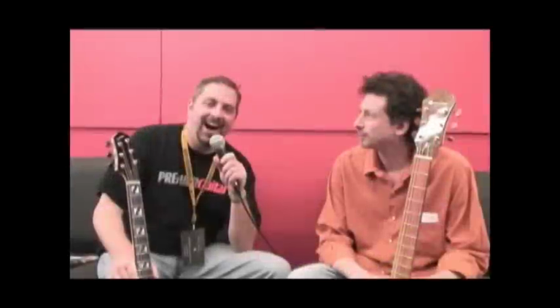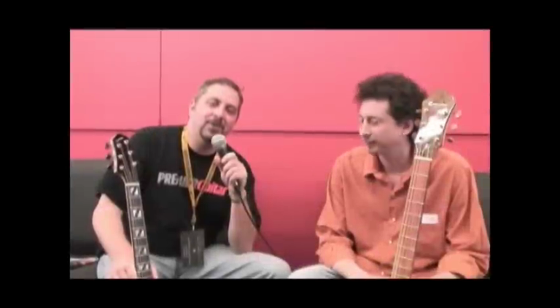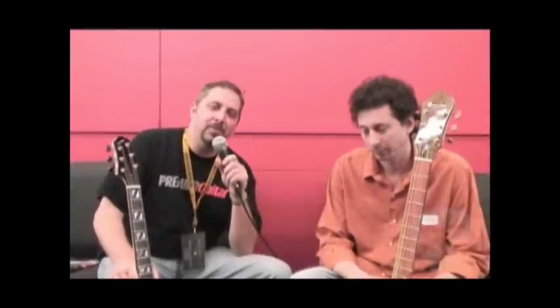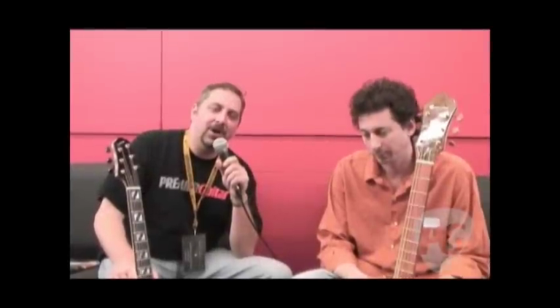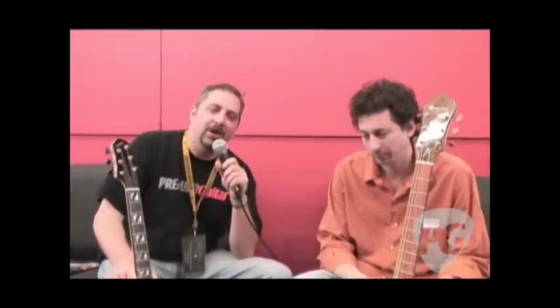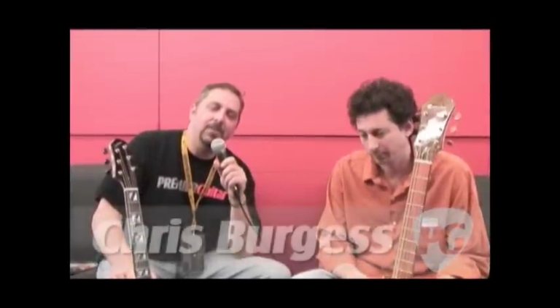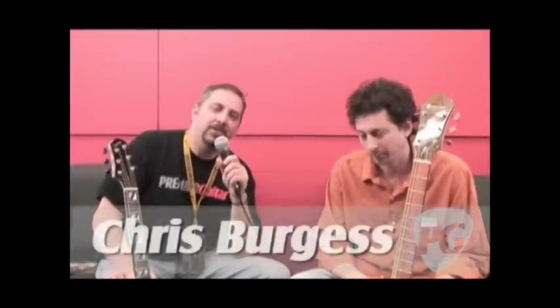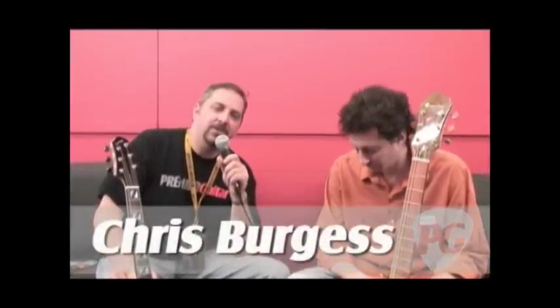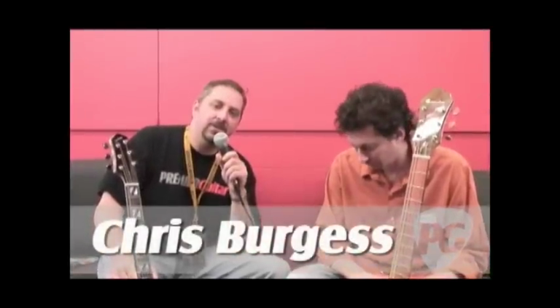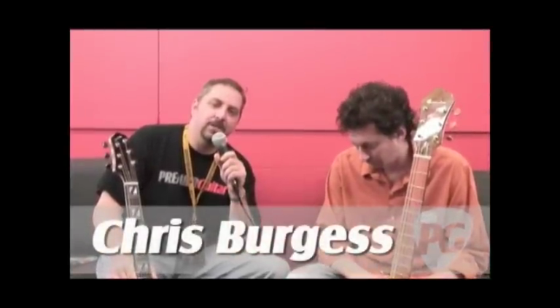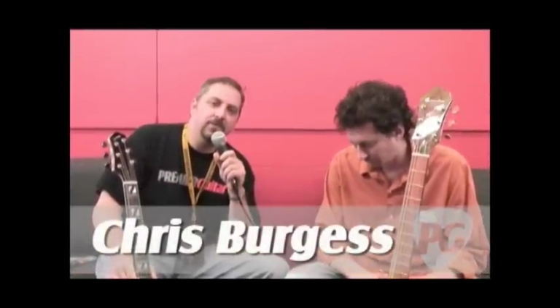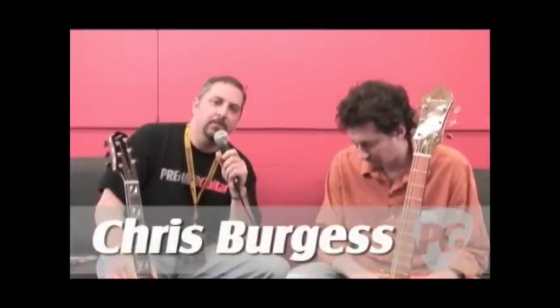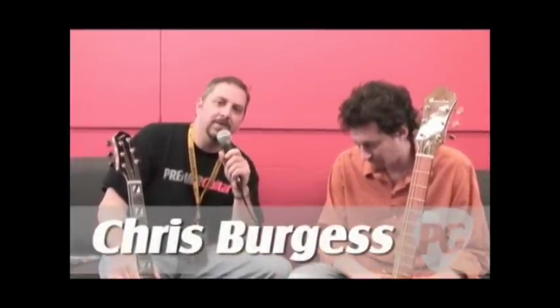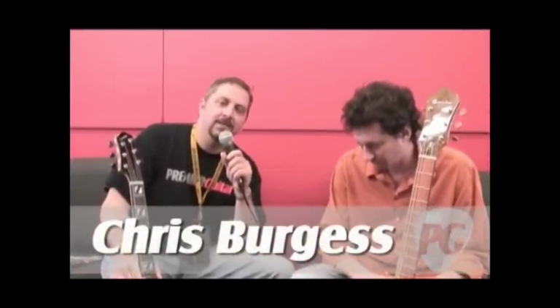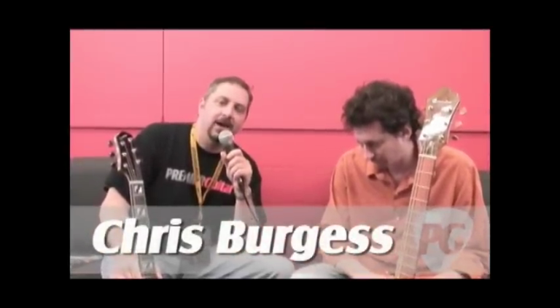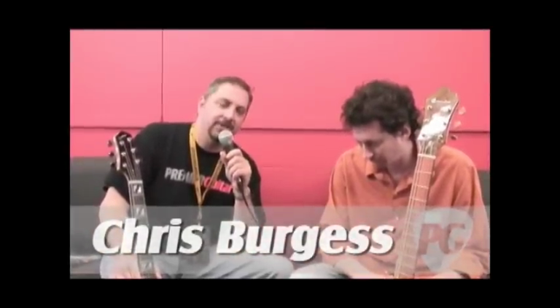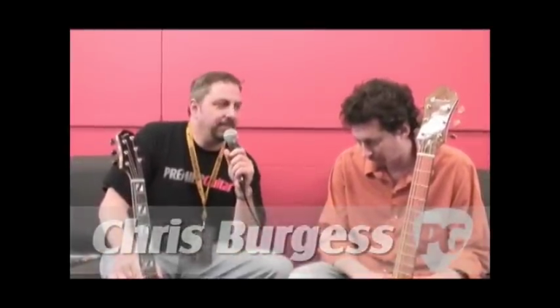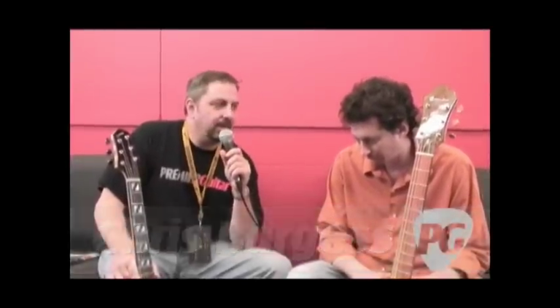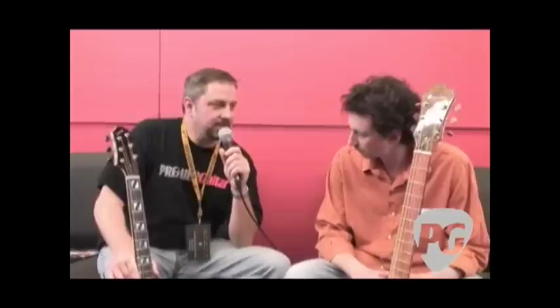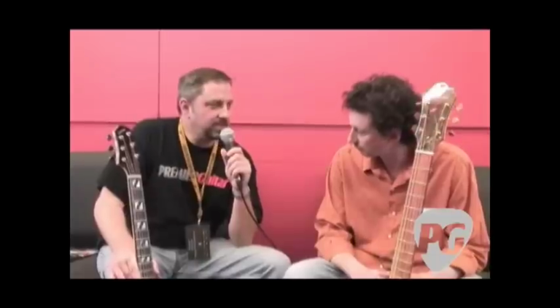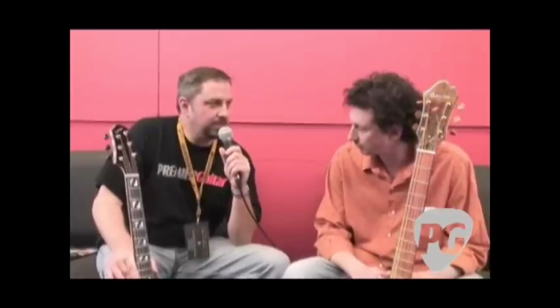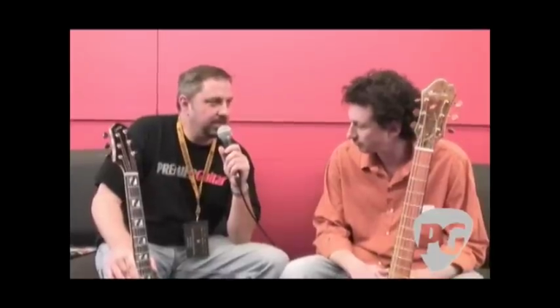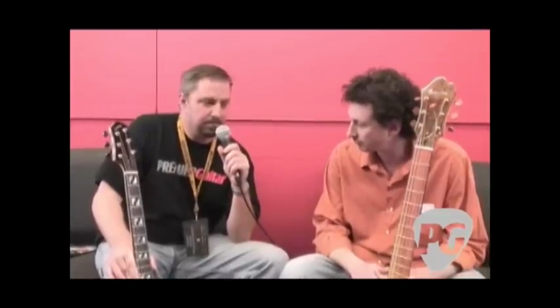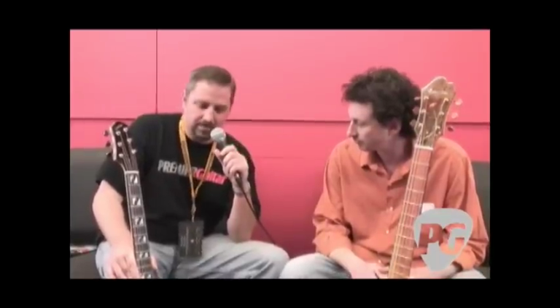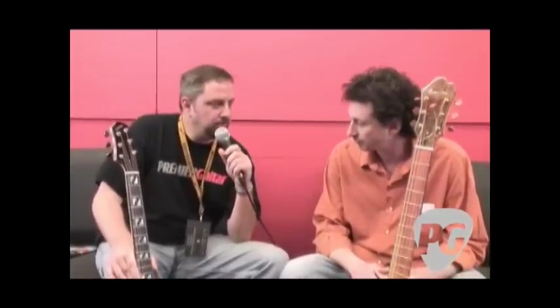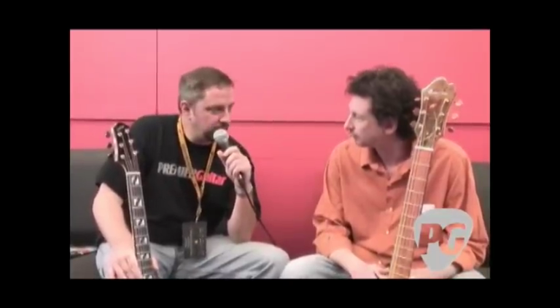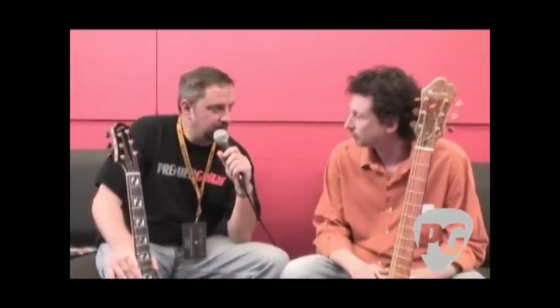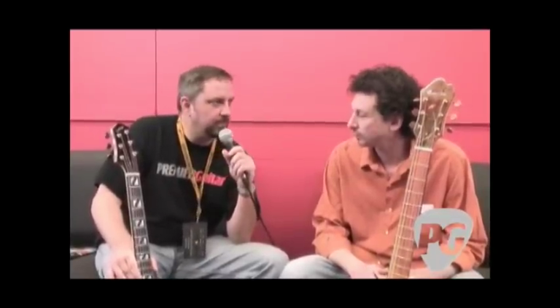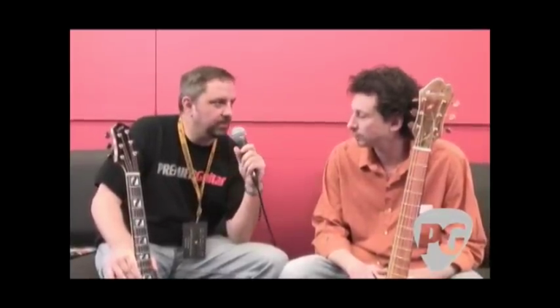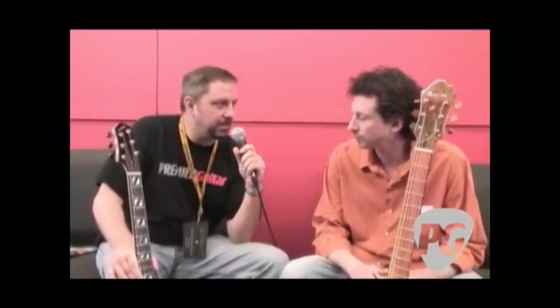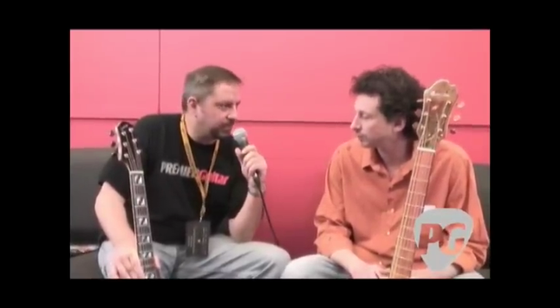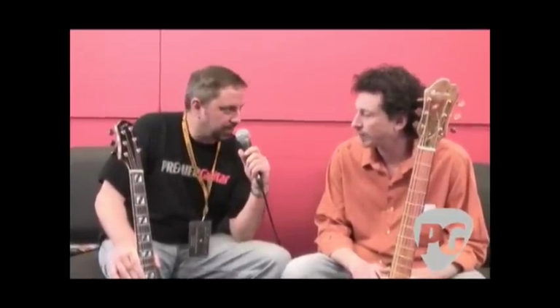Hi, I'm Chris from Premier Guitar. We're at the Montreal Guitar Show, and we're talking with Luthier Bill Cummins from Philadelphia, who's going to show us a couple of models — one new model, and one that's been around for a little while.